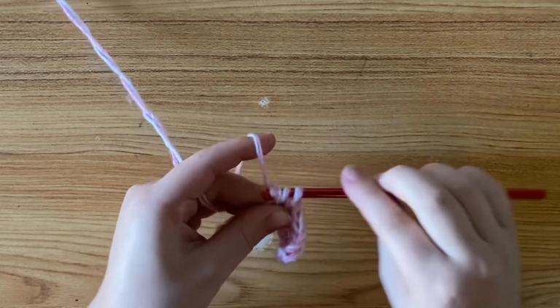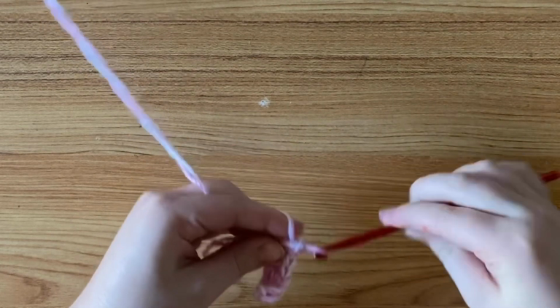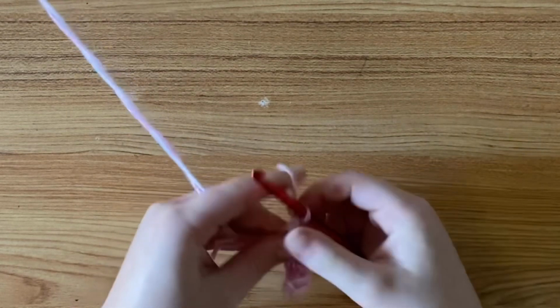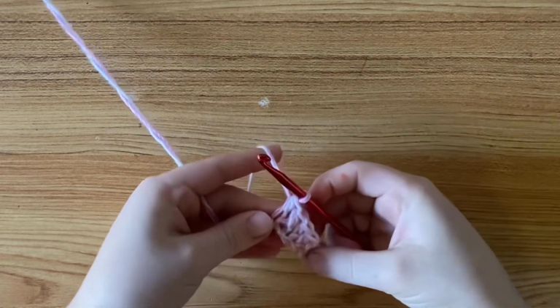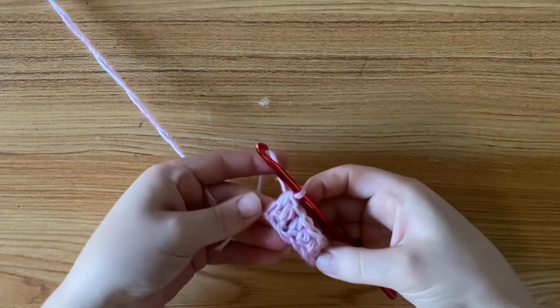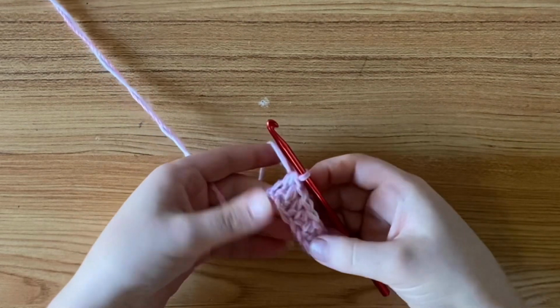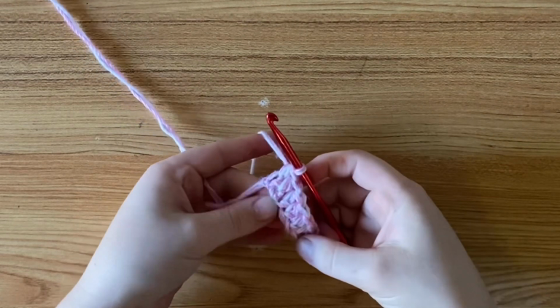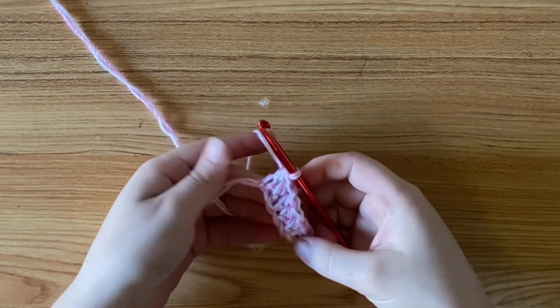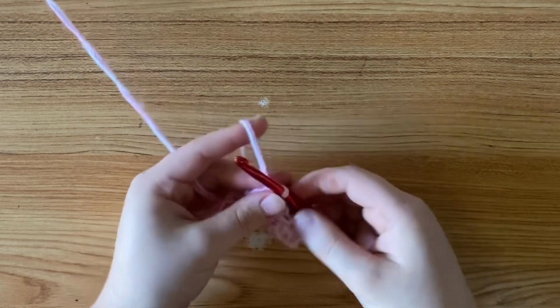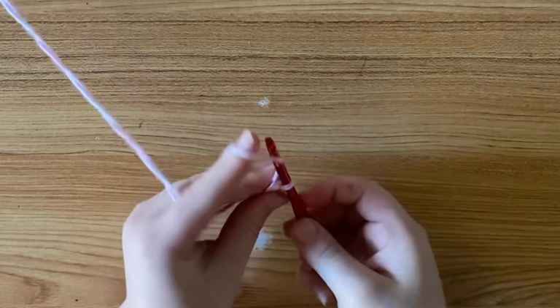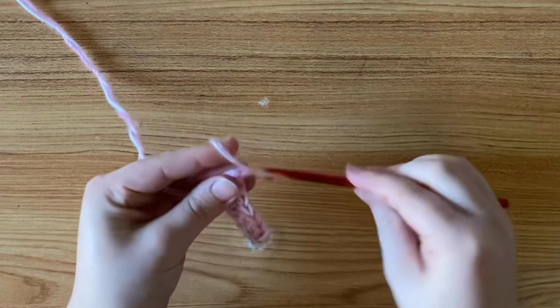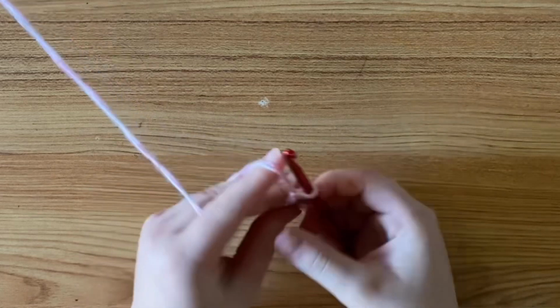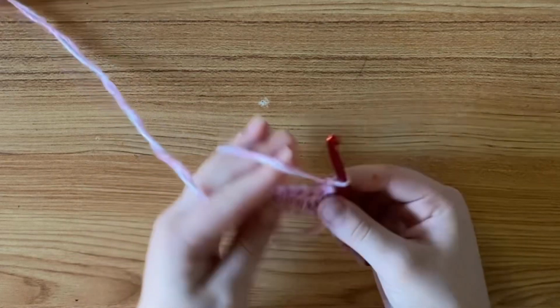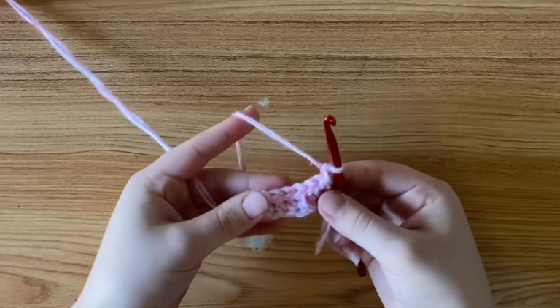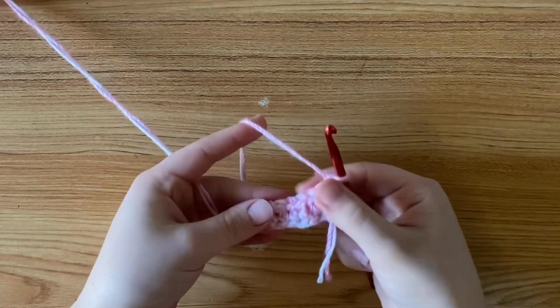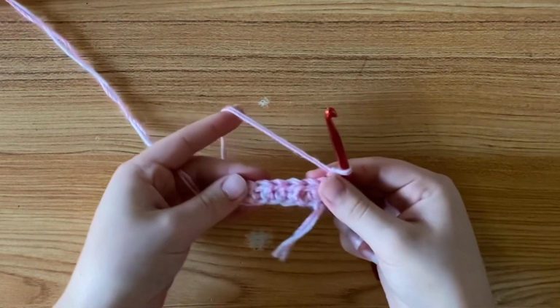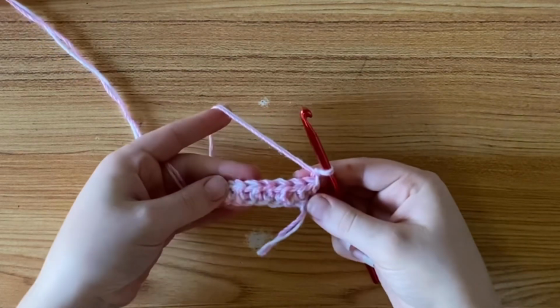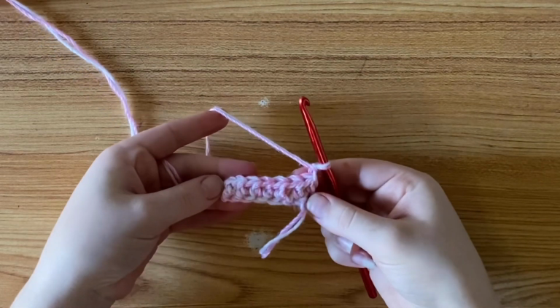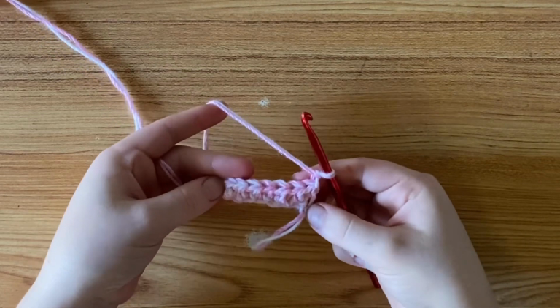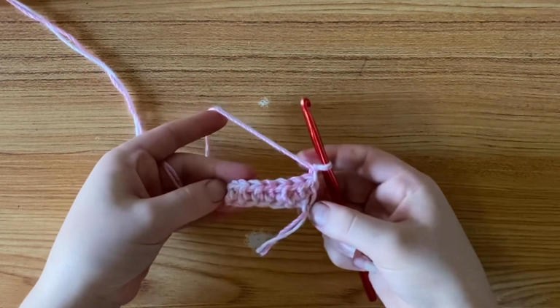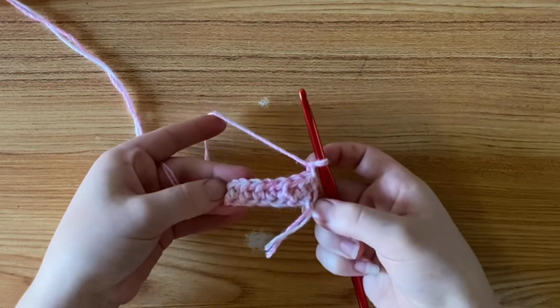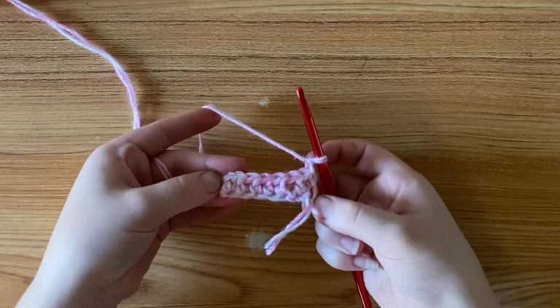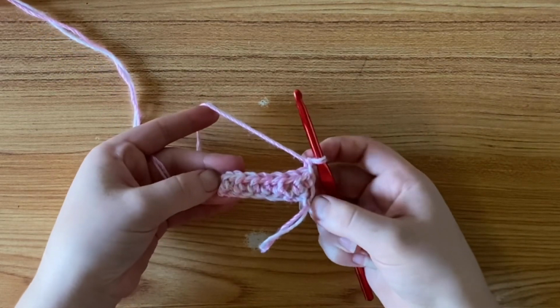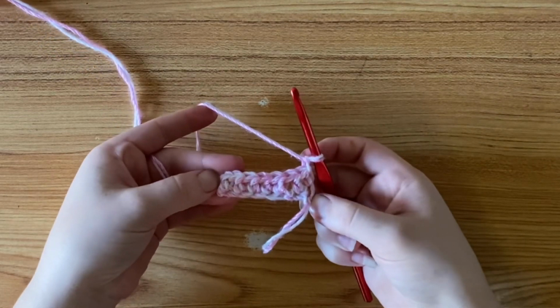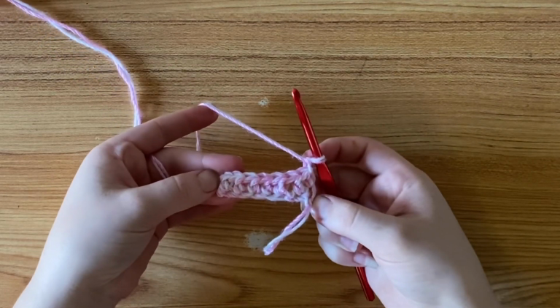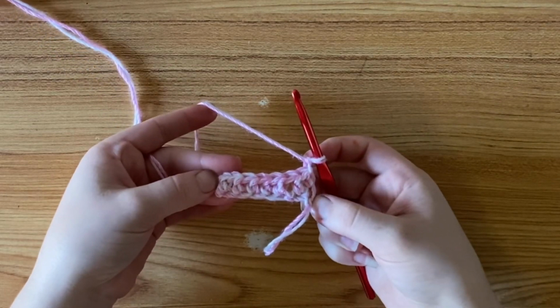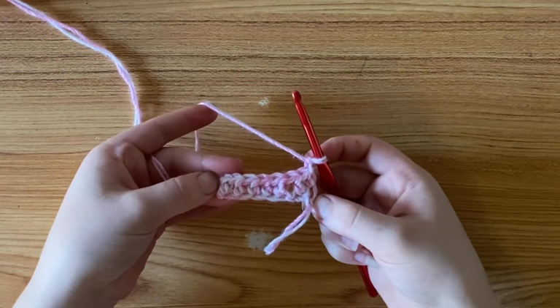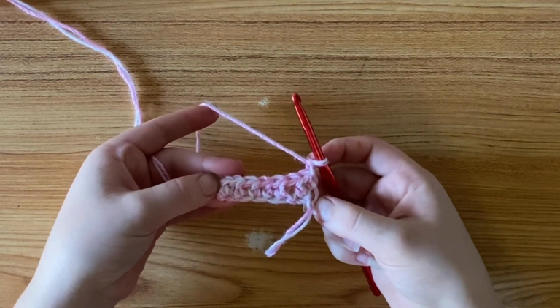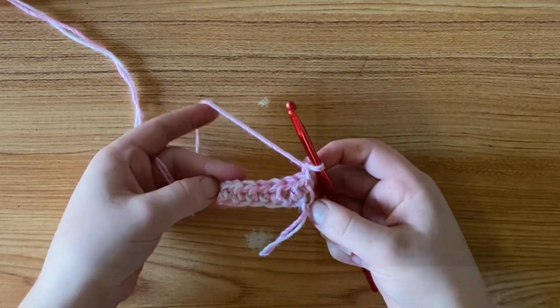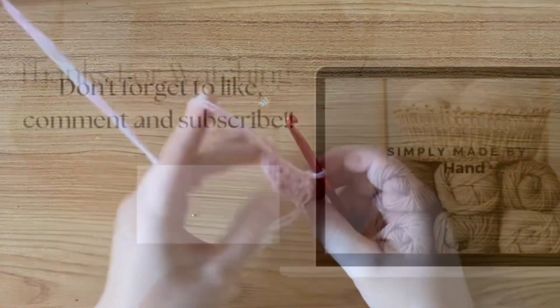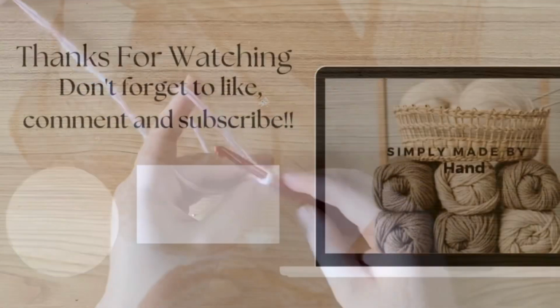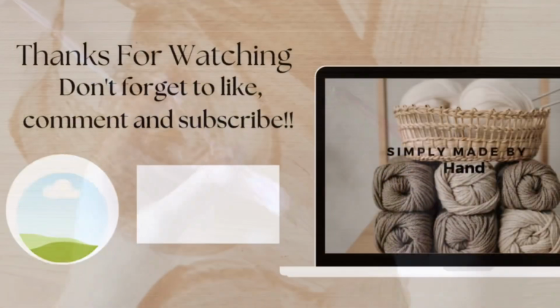And as you can see, it looks completely normal, like you didn't add any extra stitches. I hope you enjoyed this video and I'll see you next time.